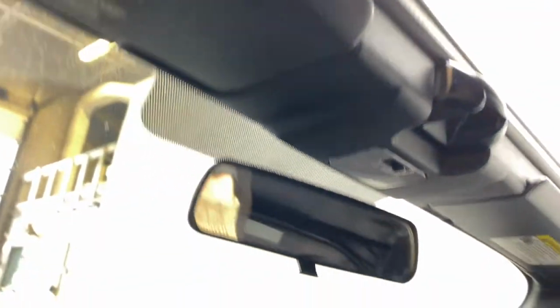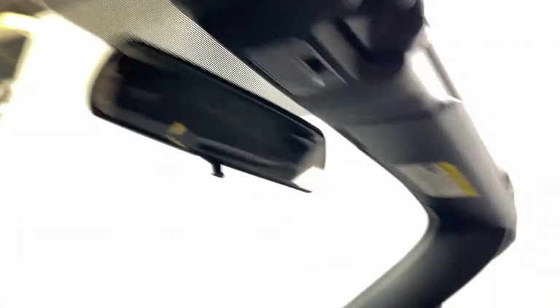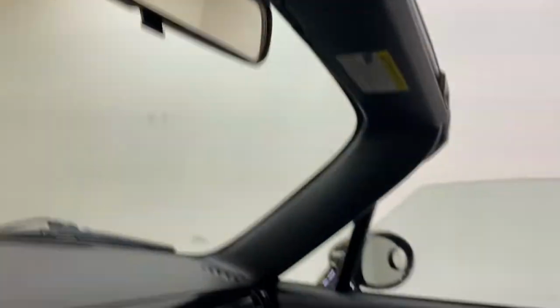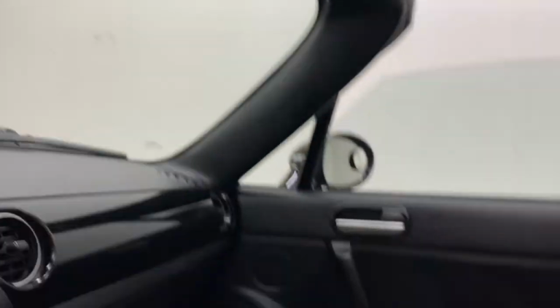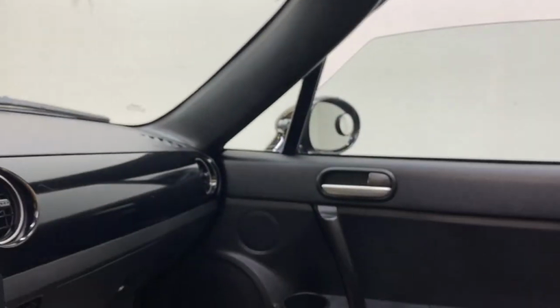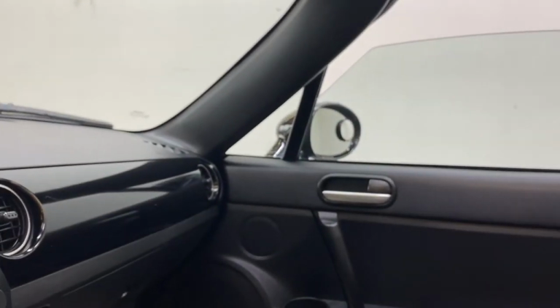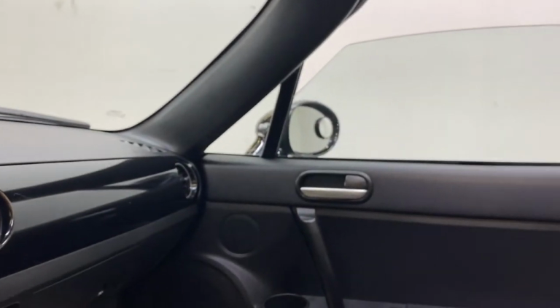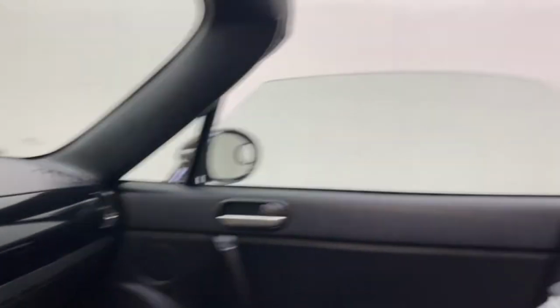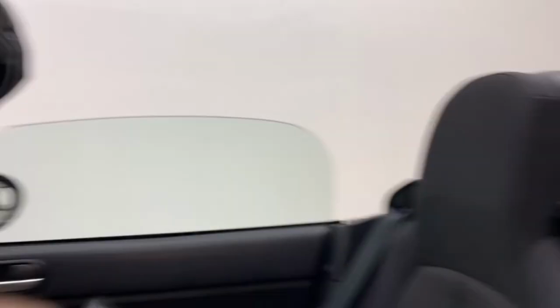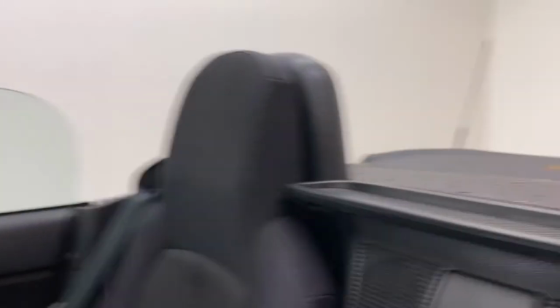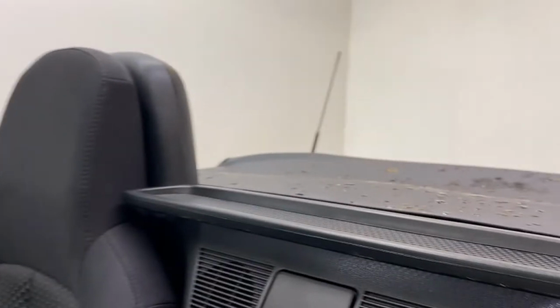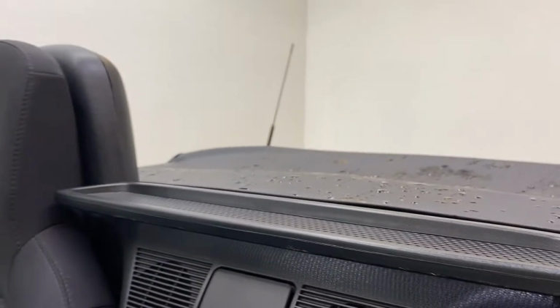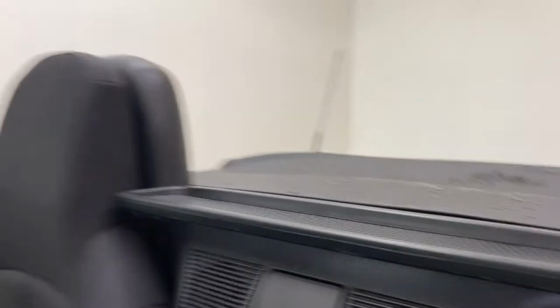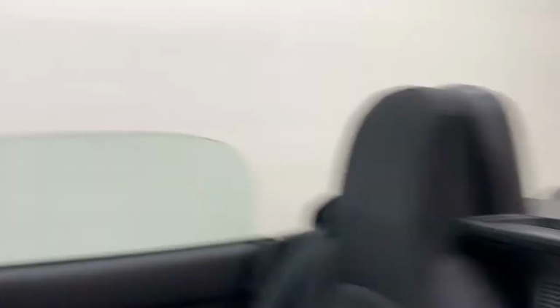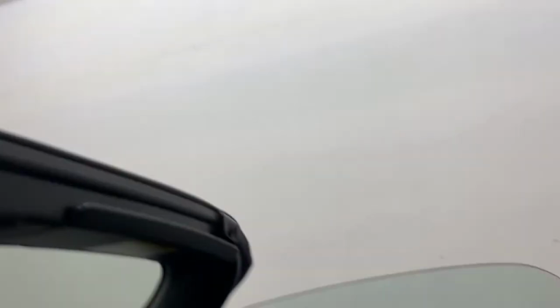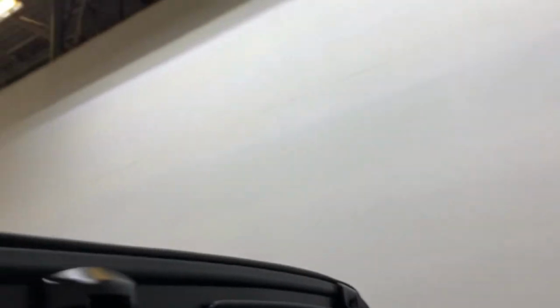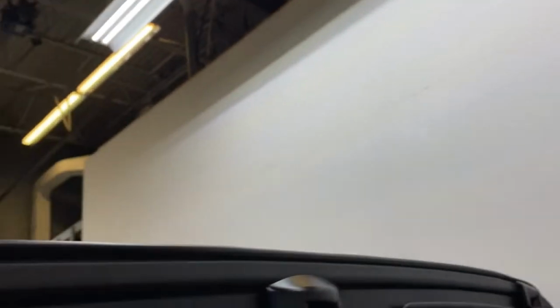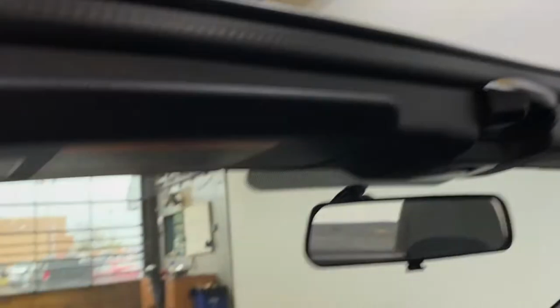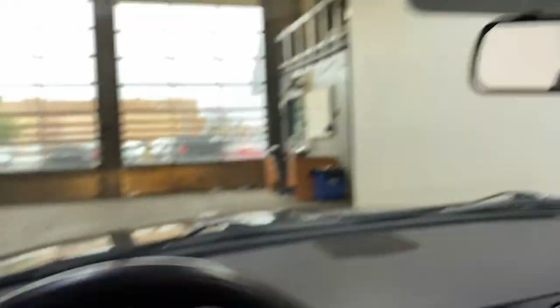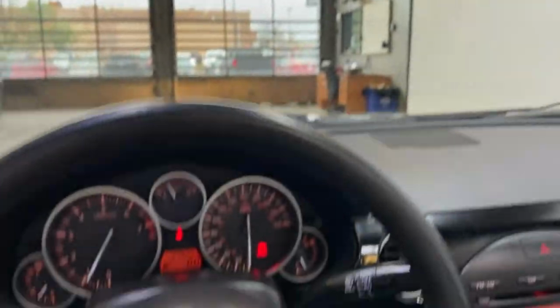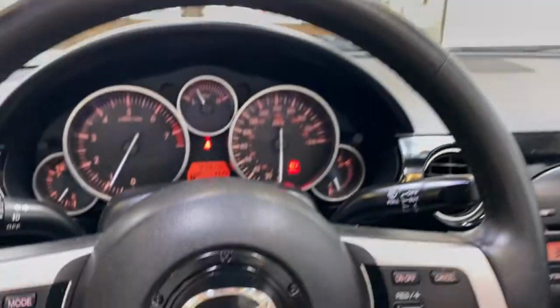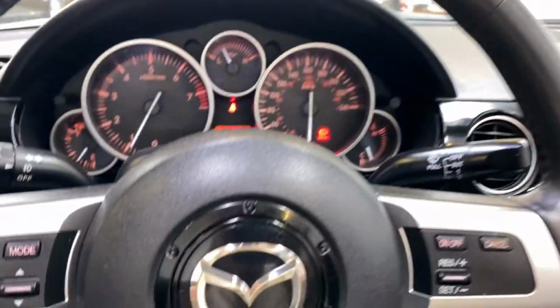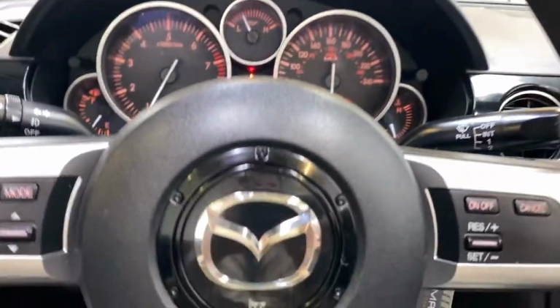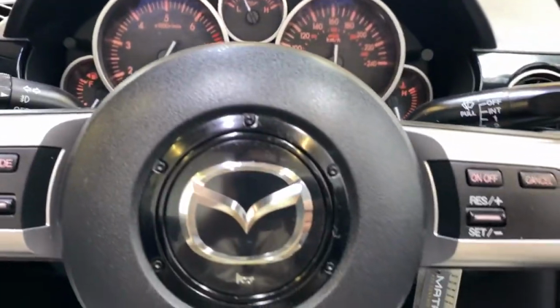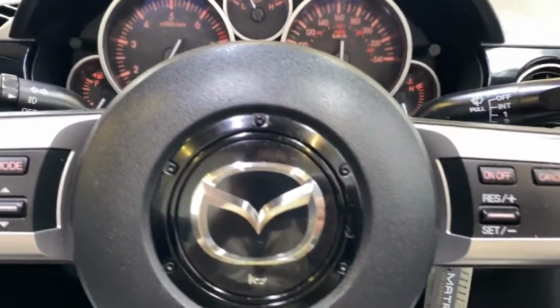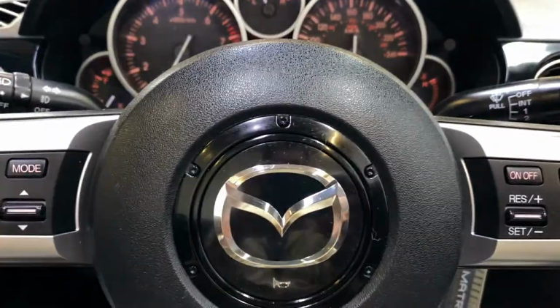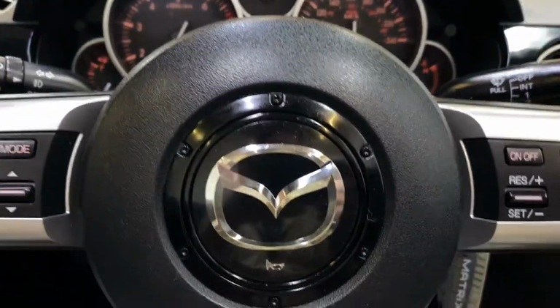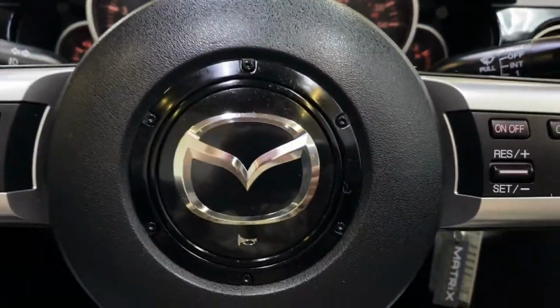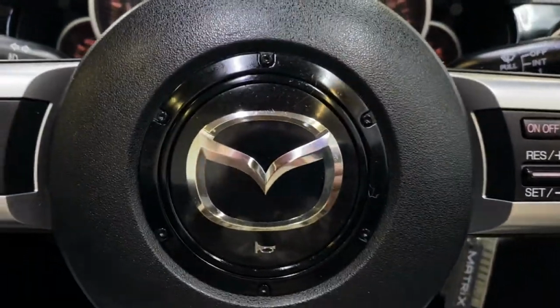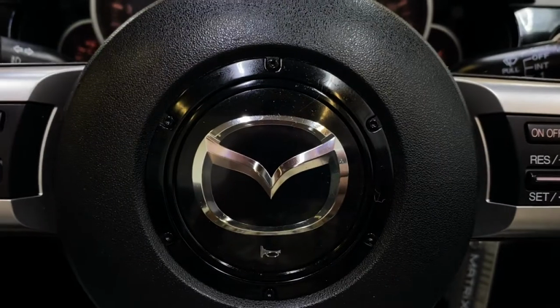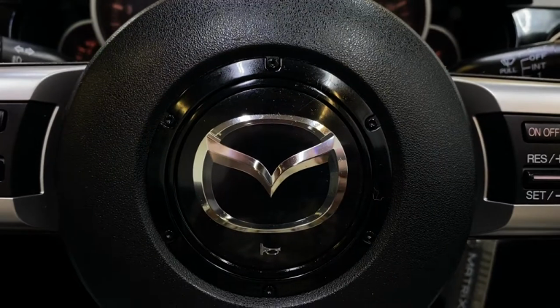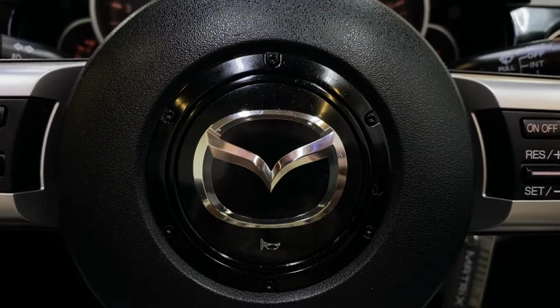You can release the soft top with the release button, it will release that way, and then you just push it back and it folds down nice and easily. Now the roof is off — let's go take a look at the outside of the MX5.